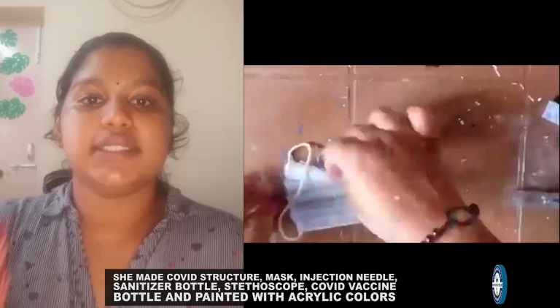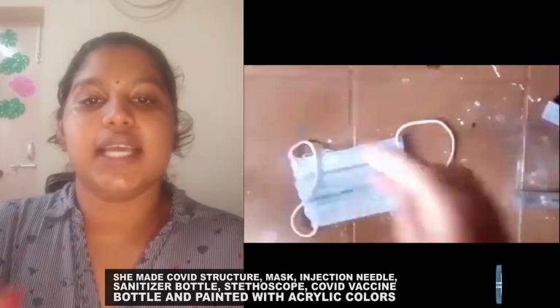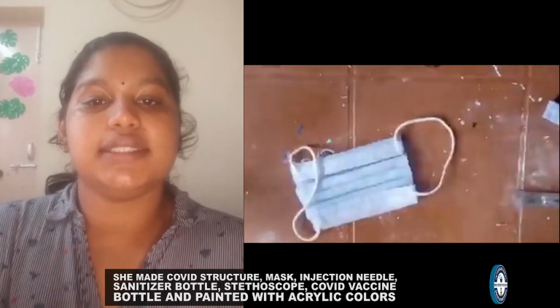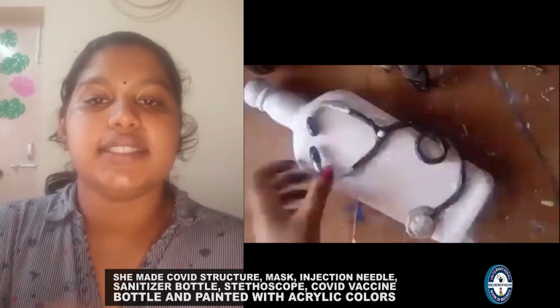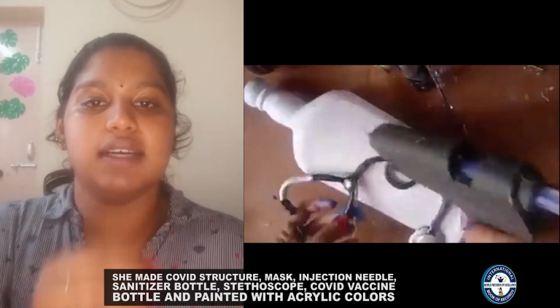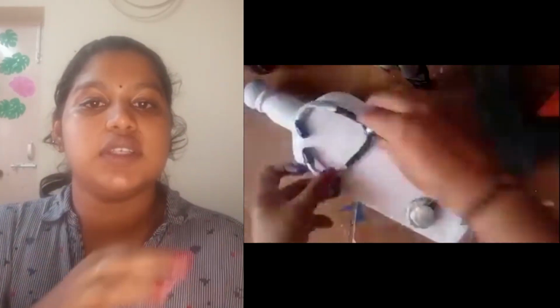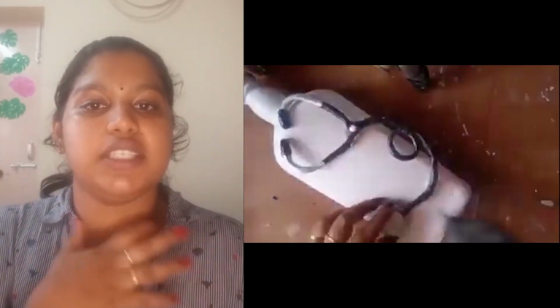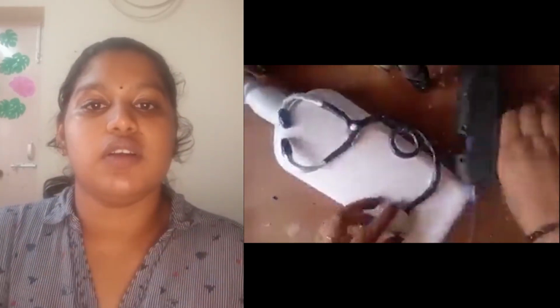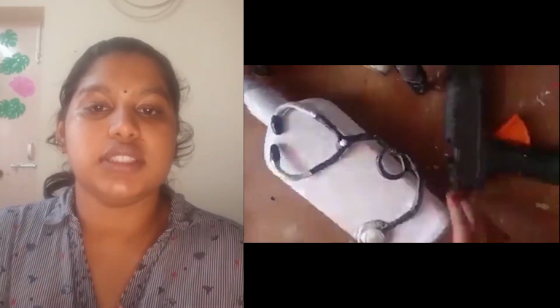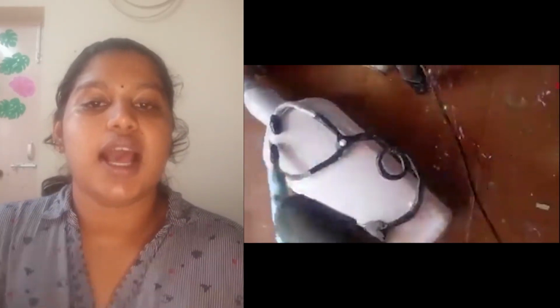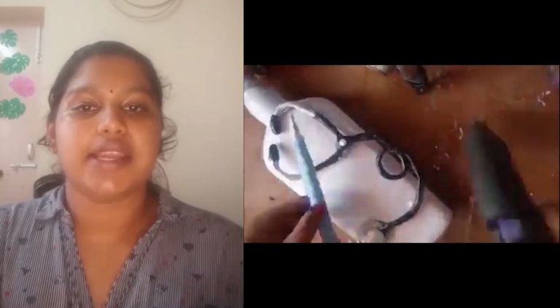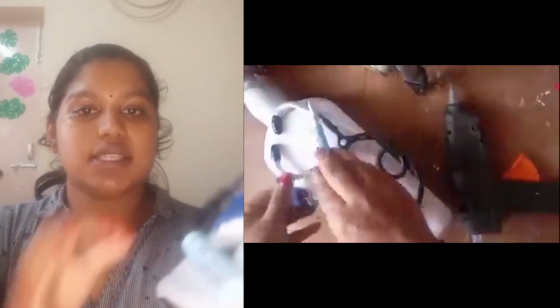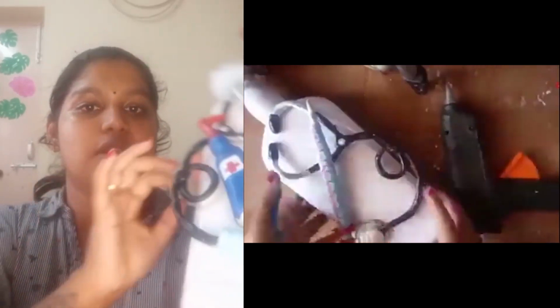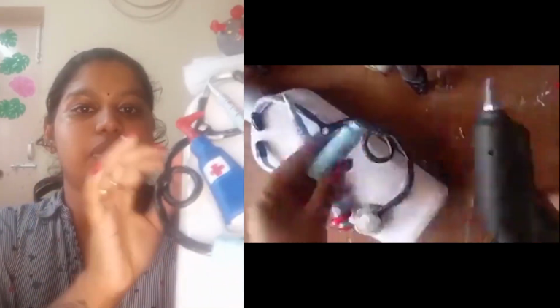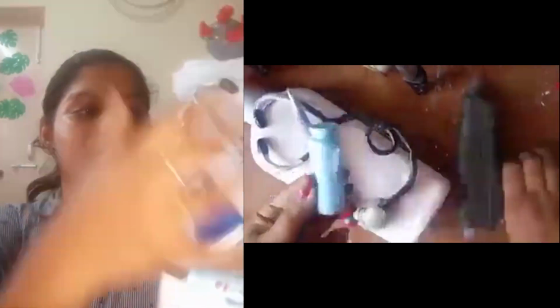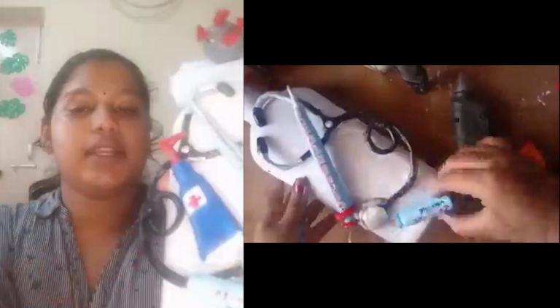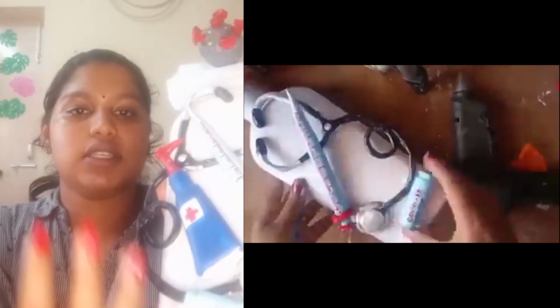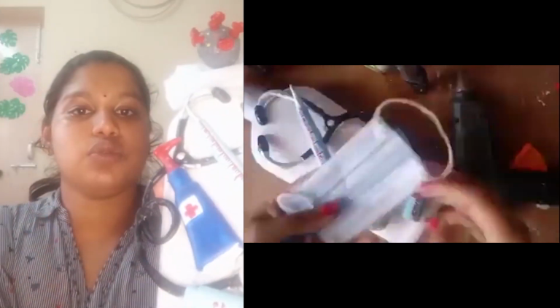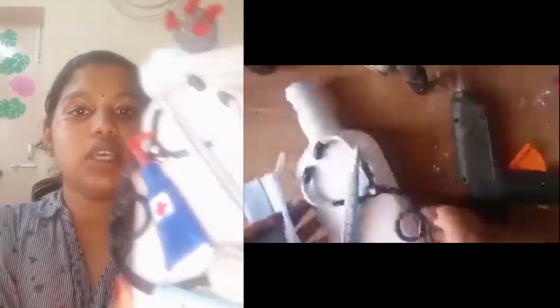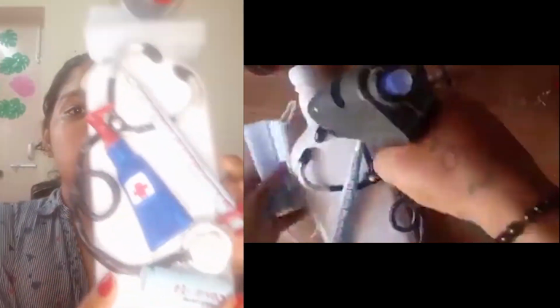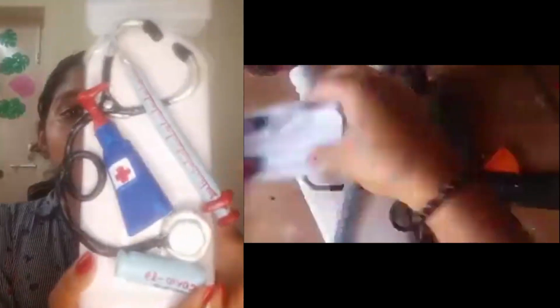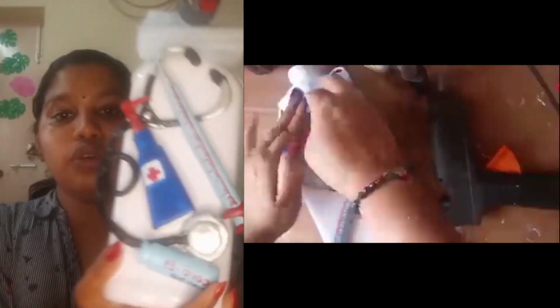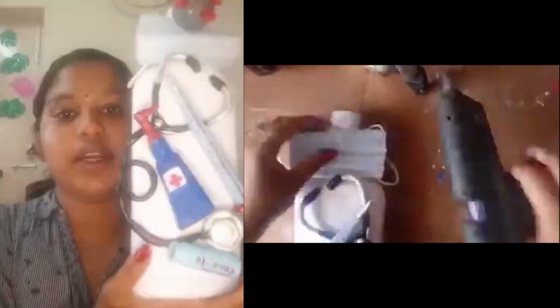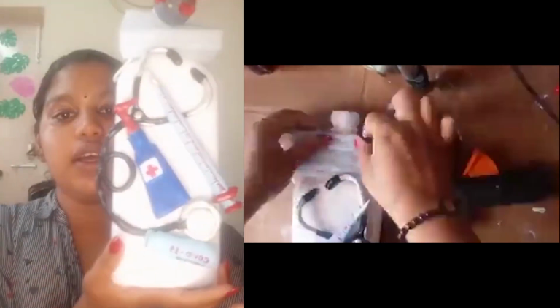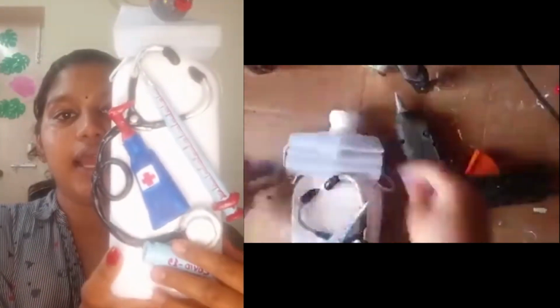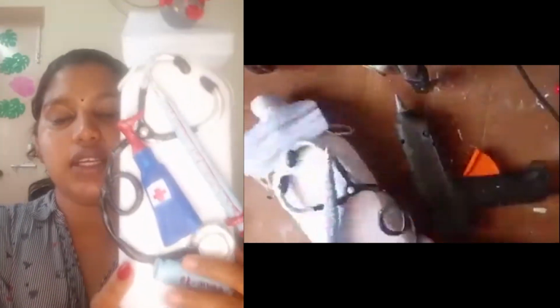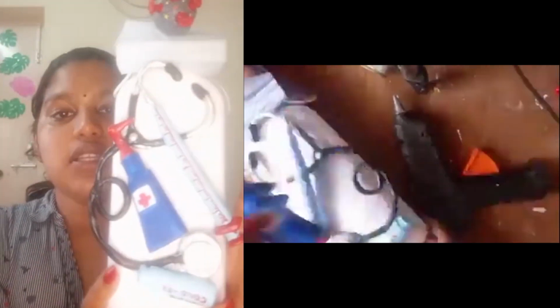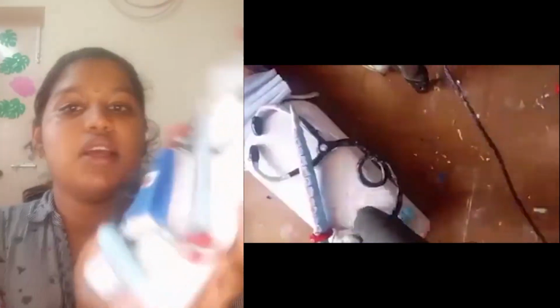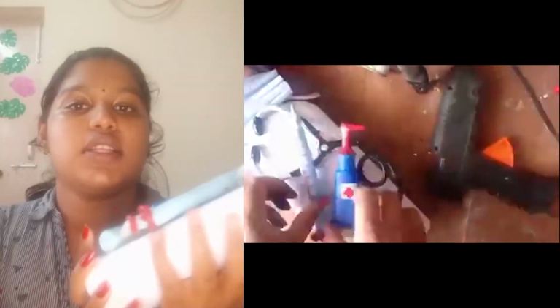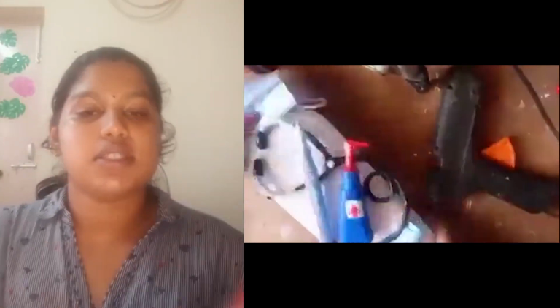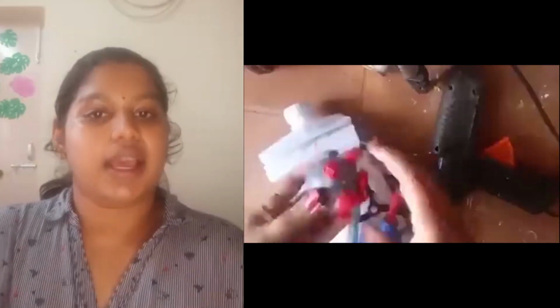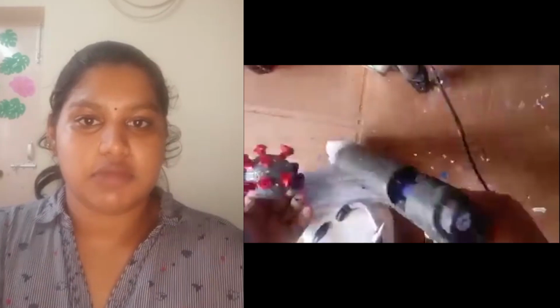It took me six hours to complete all of this, and I arranged everything using a hot glue gun. This is my attempt.